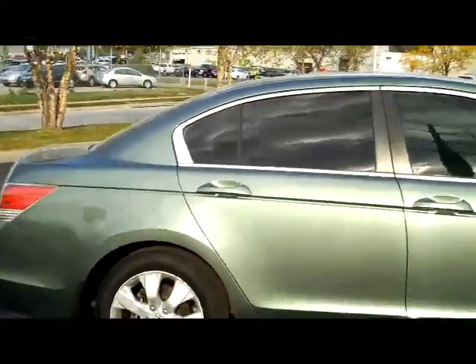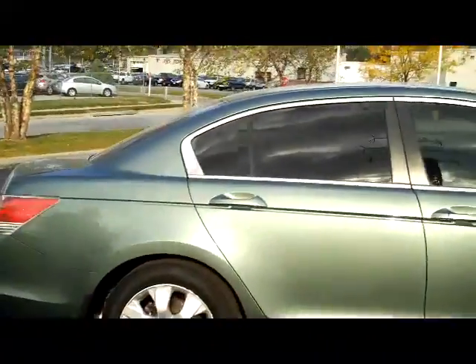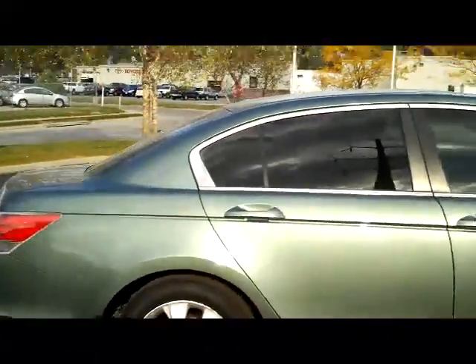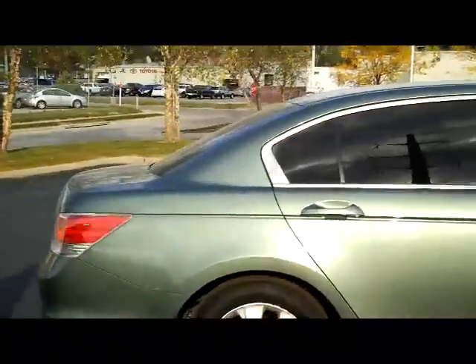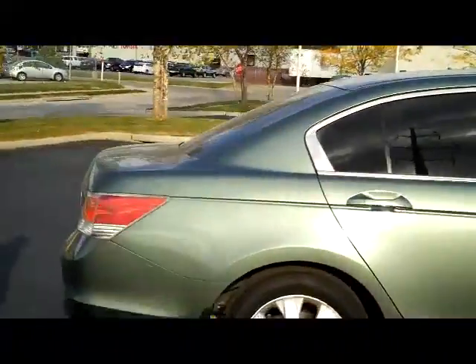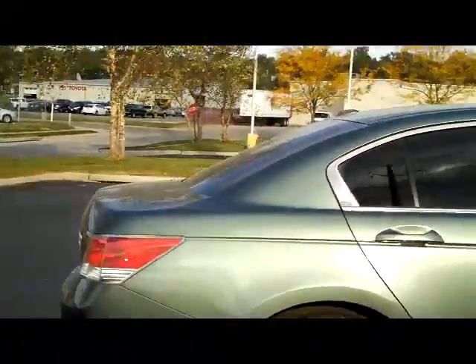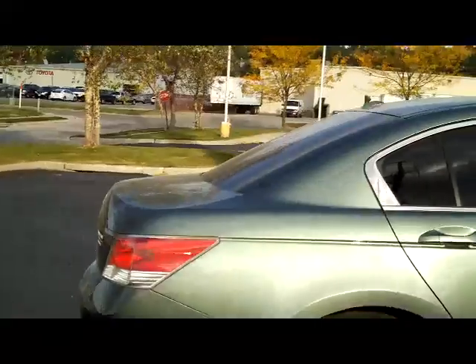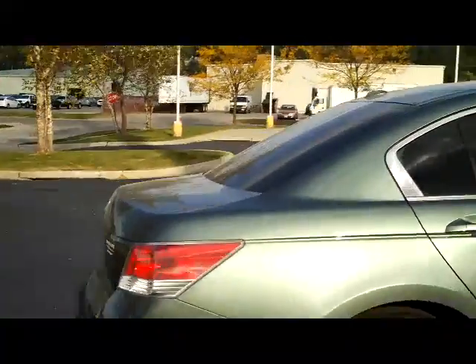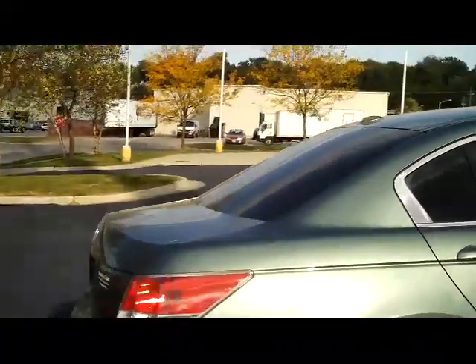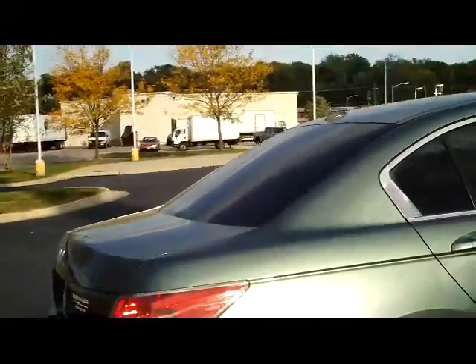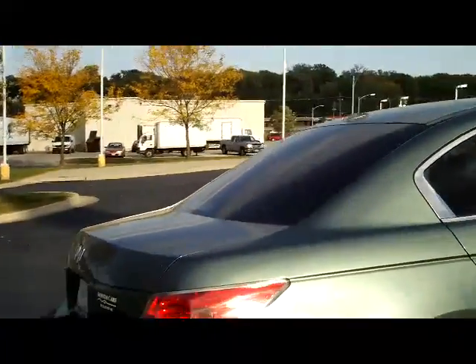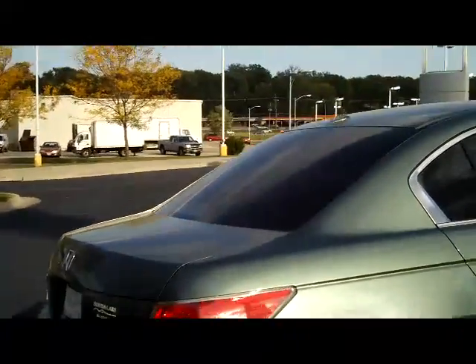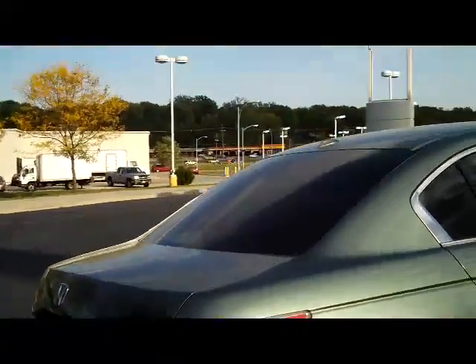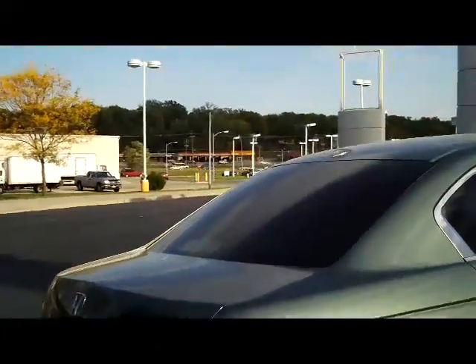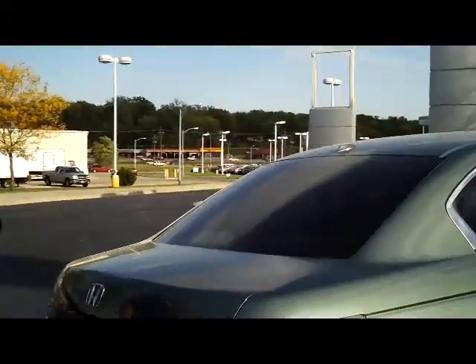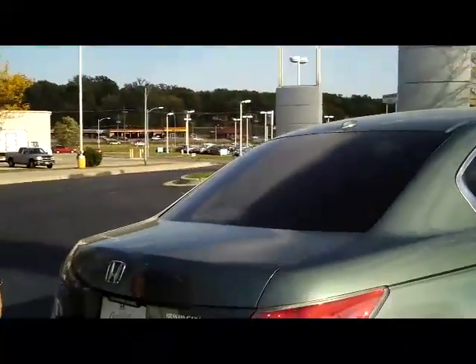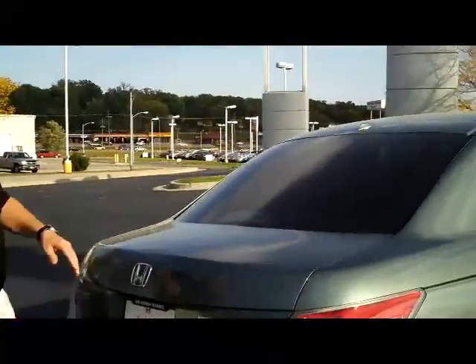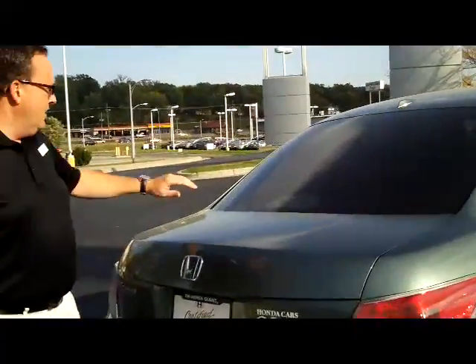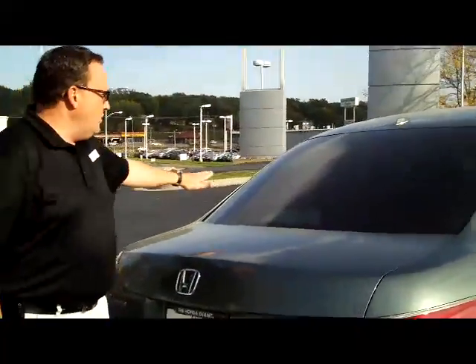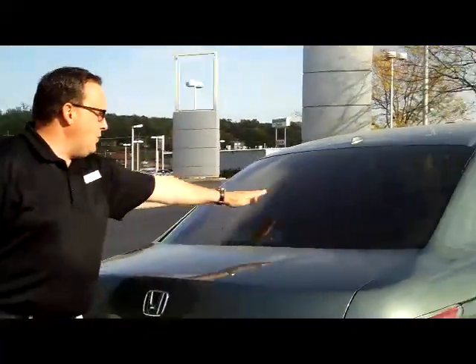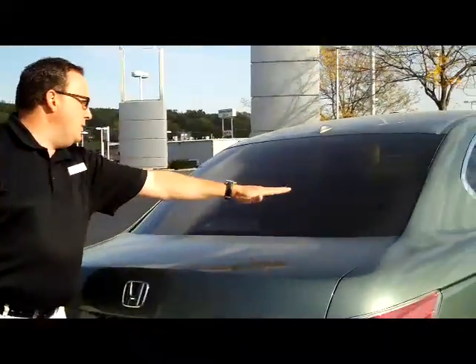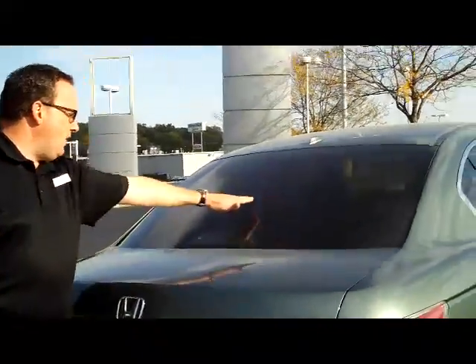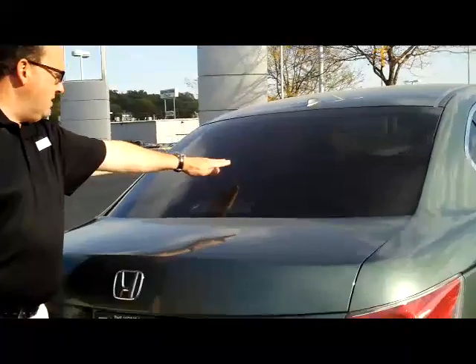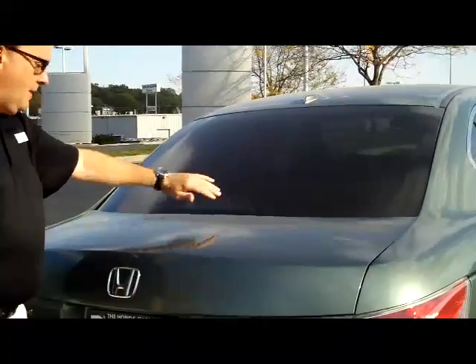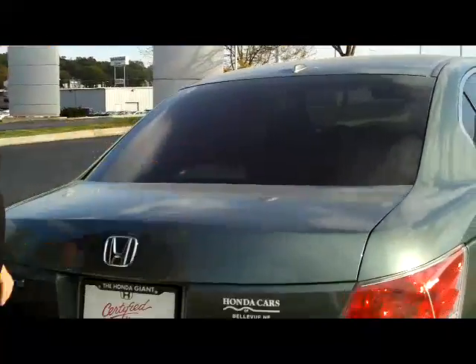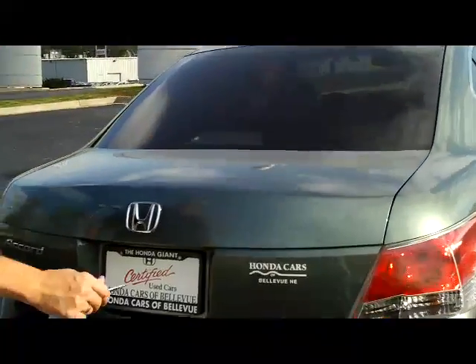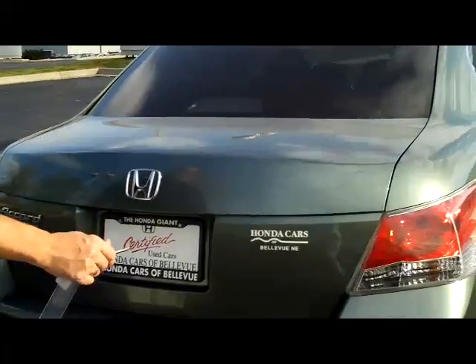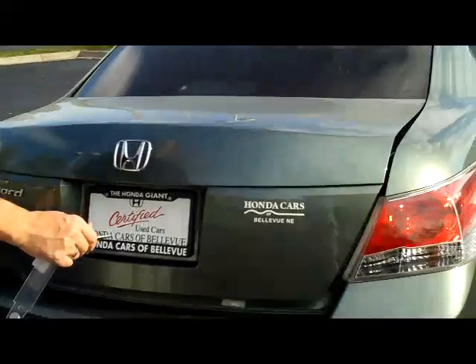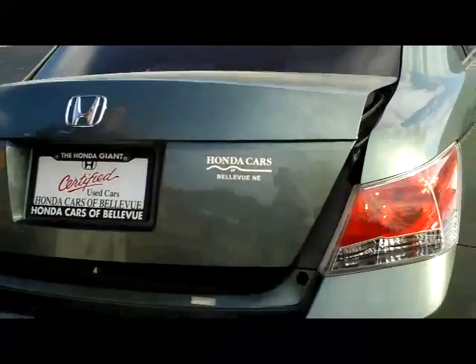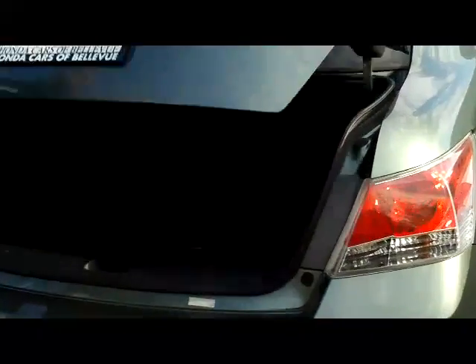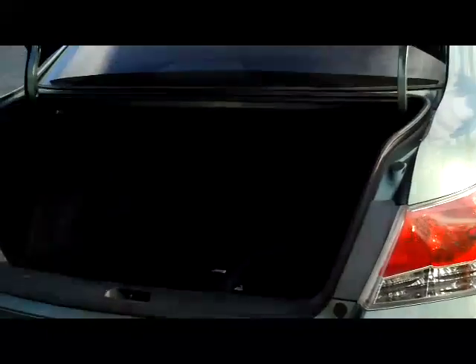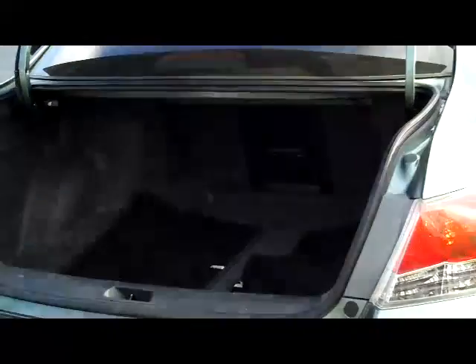It is certified, so you get the remainder of 4 years, 48,000 miles, and the remainder of 7 year, 100,000 mile warranty on the vehicle. You have your rear window defrost, high mount brake light, and remote access to the trunk.